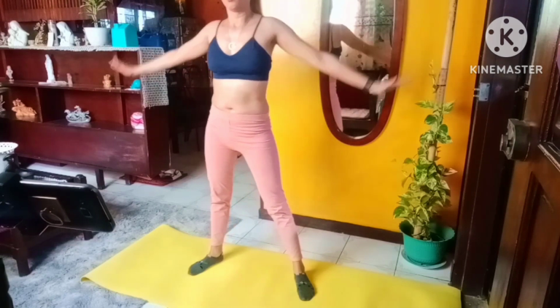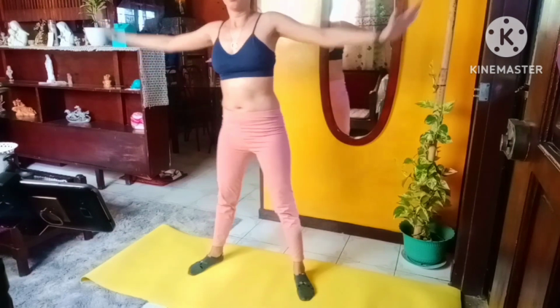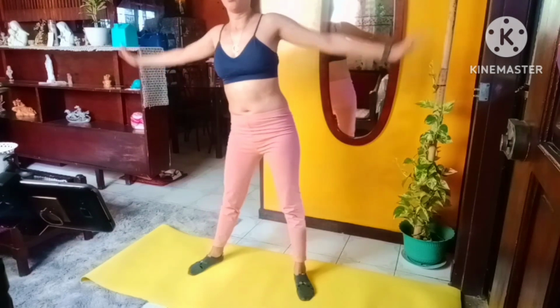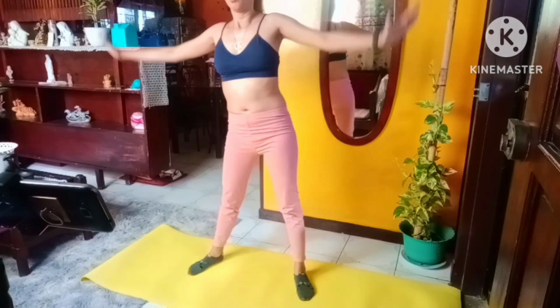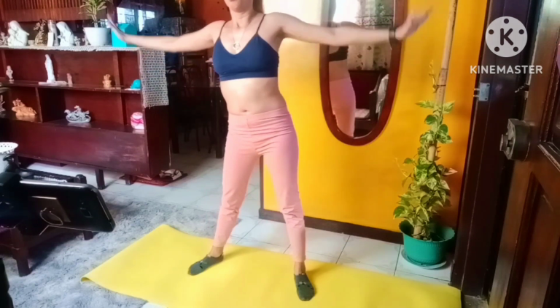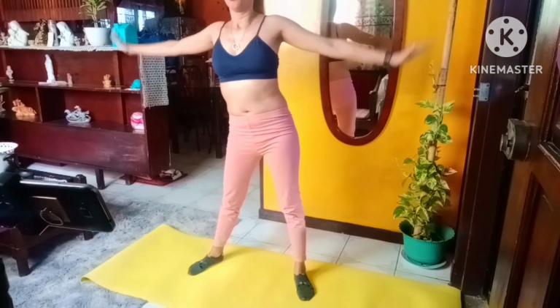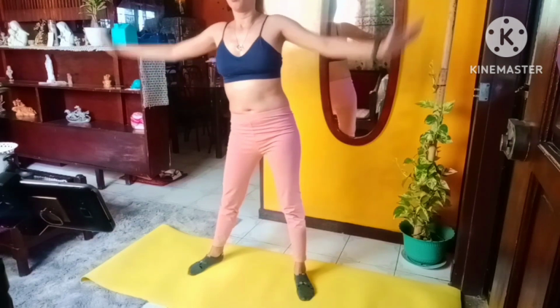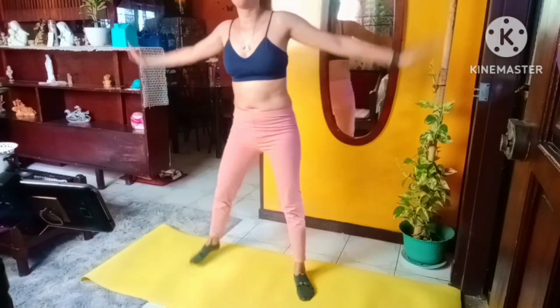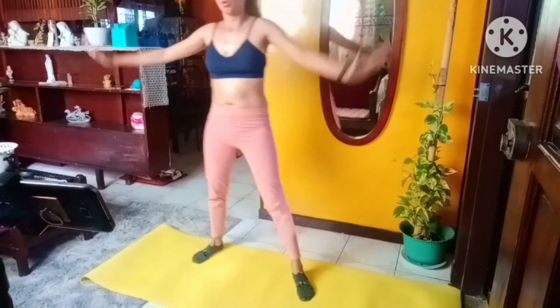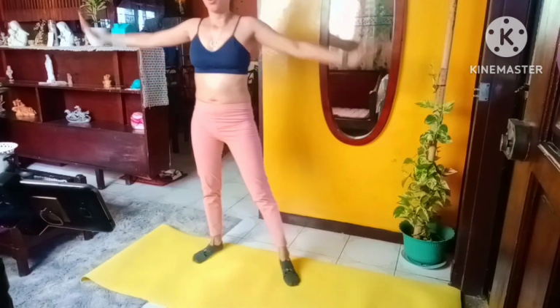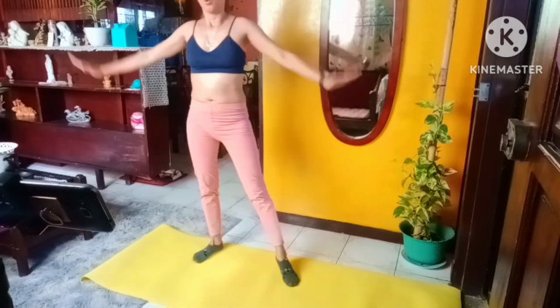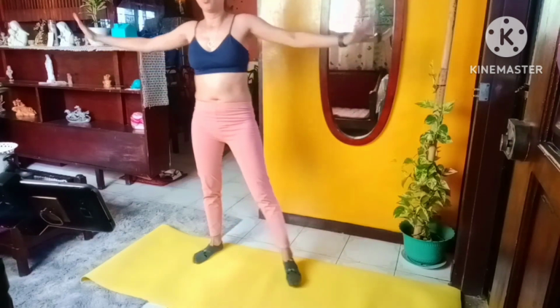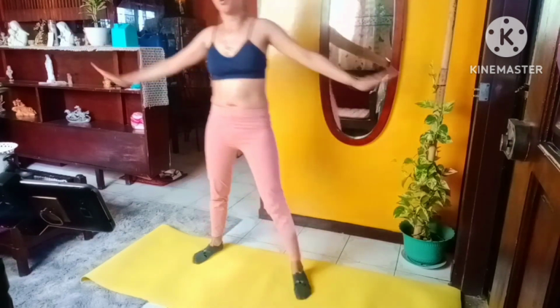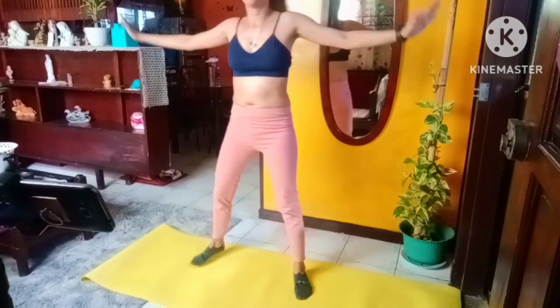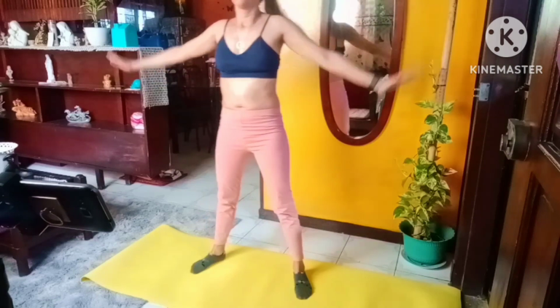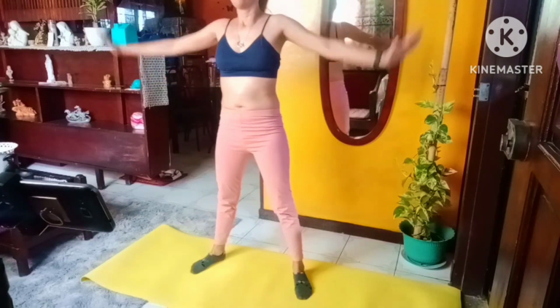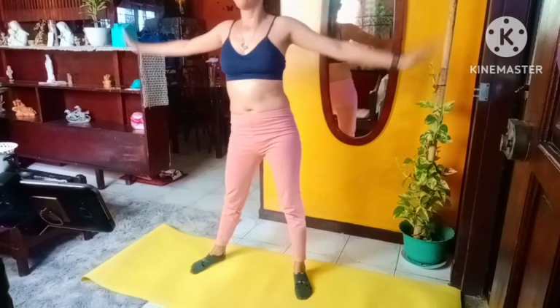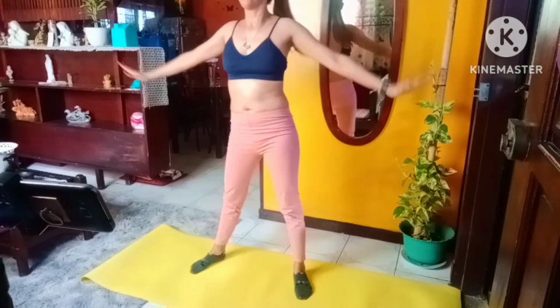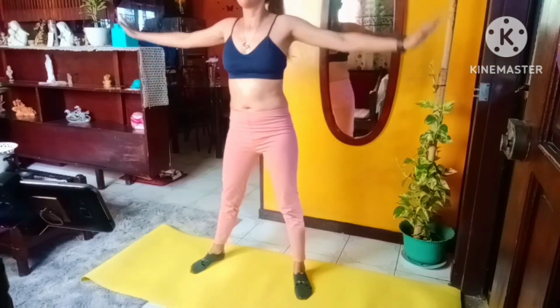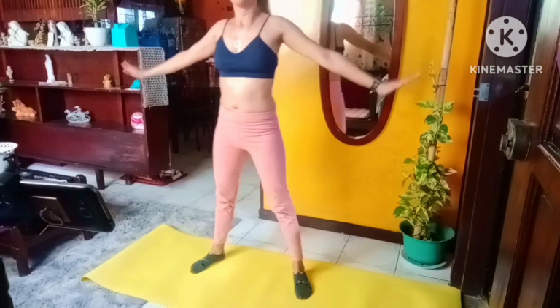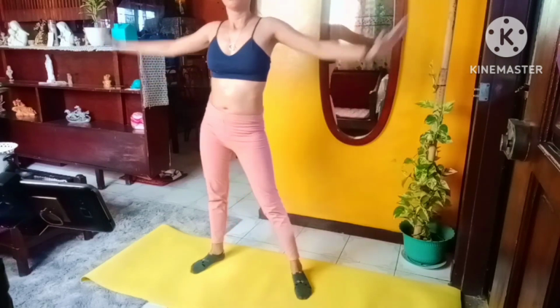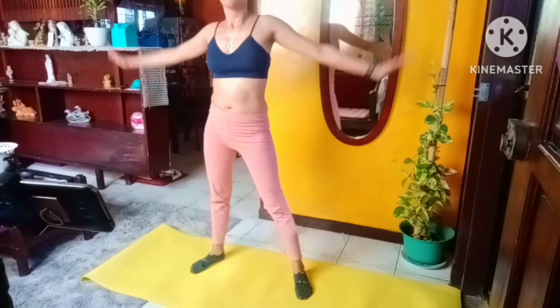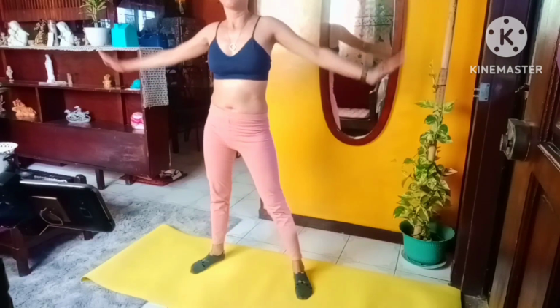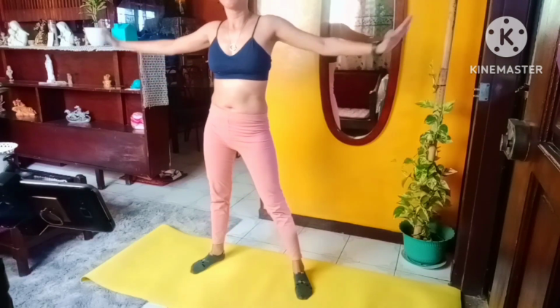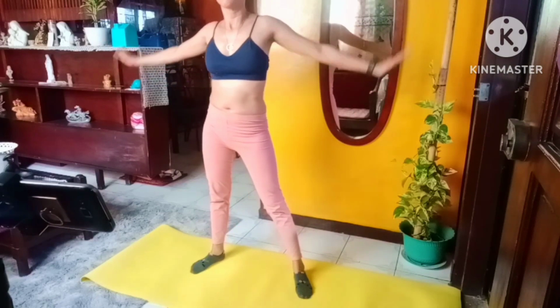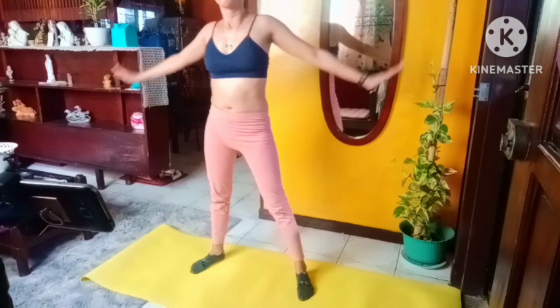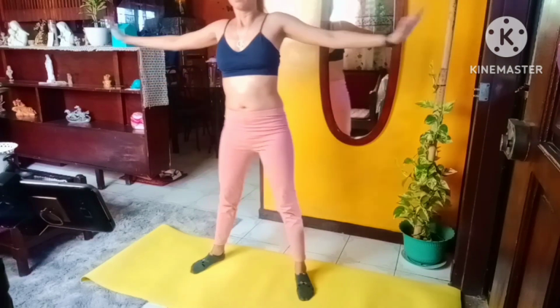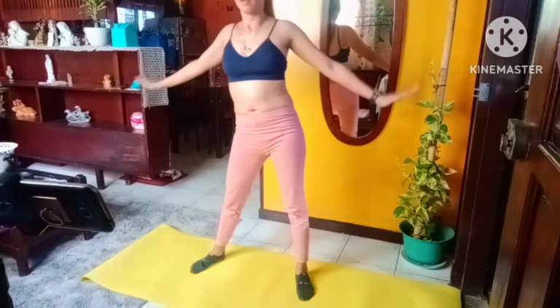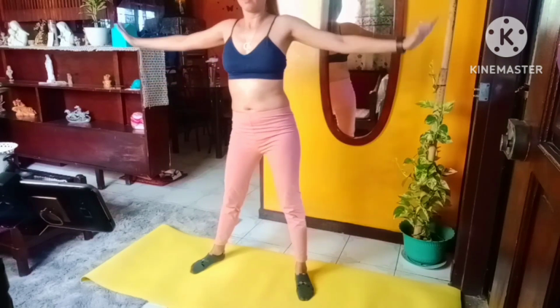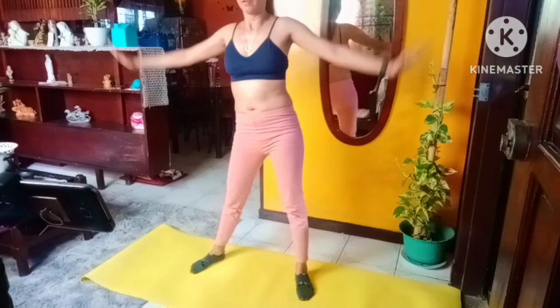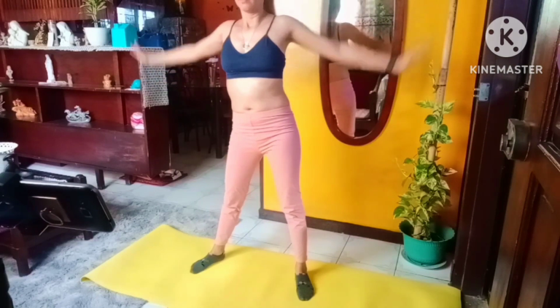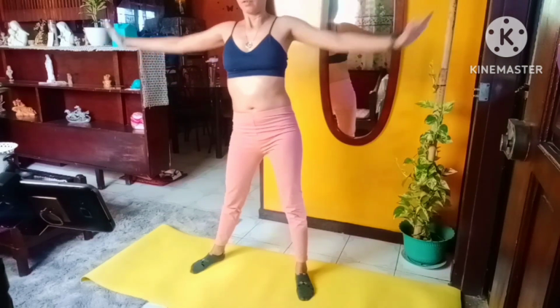Now's a great time to try and slow down your breathing. Breathe in through your nose and out through your mouth. 20 more seconds.